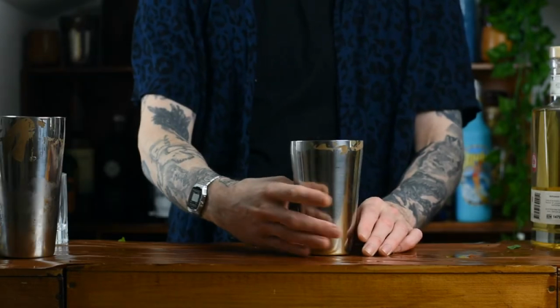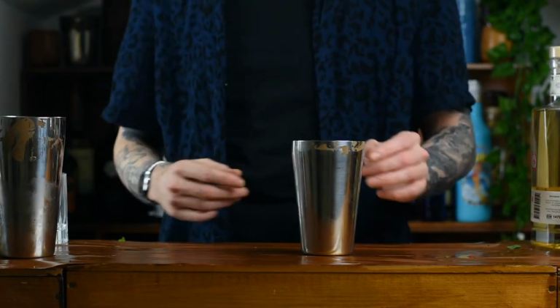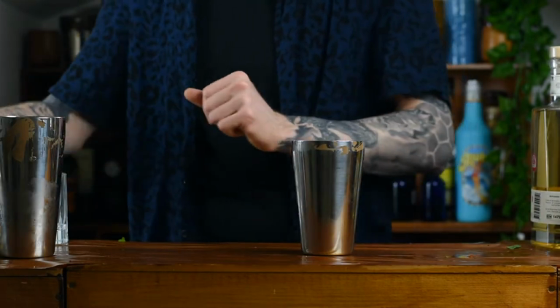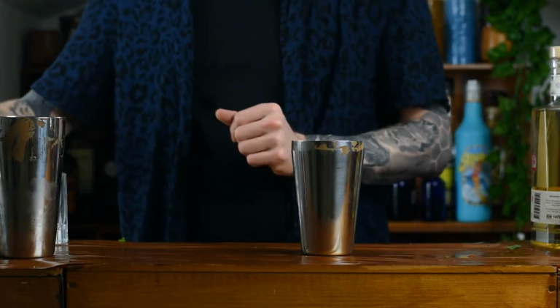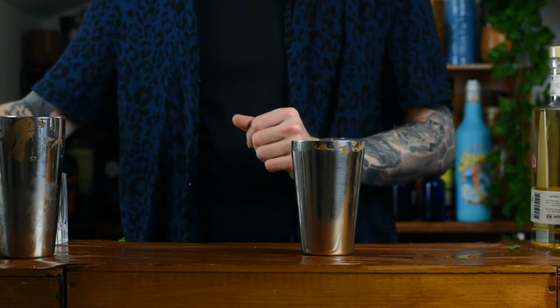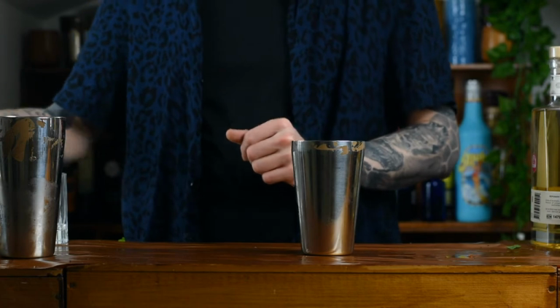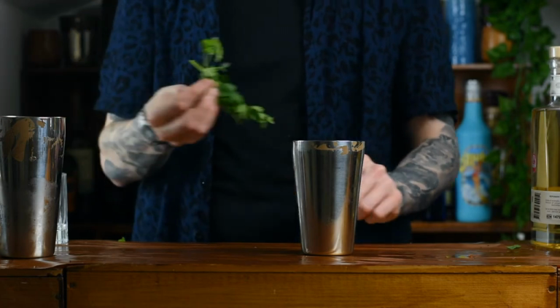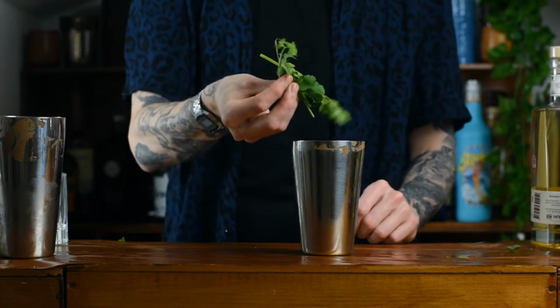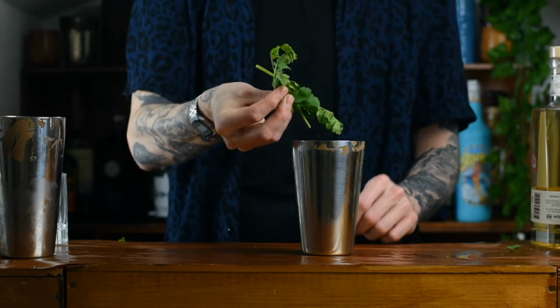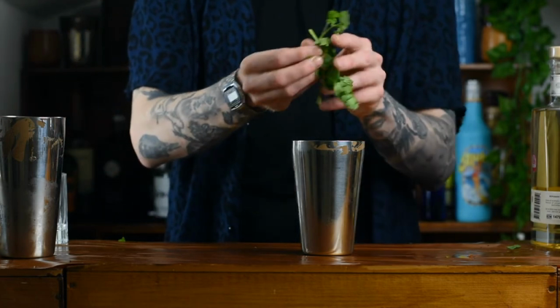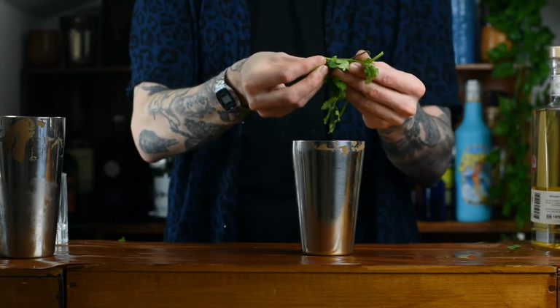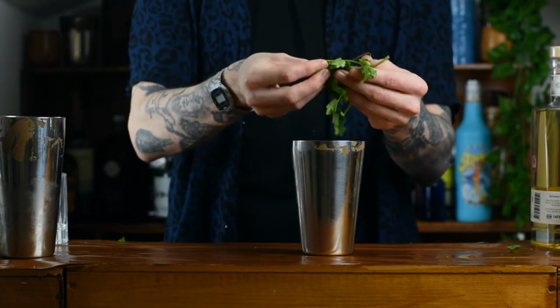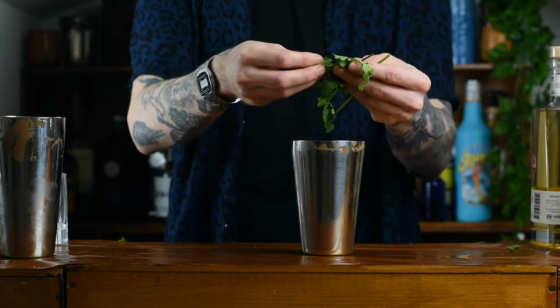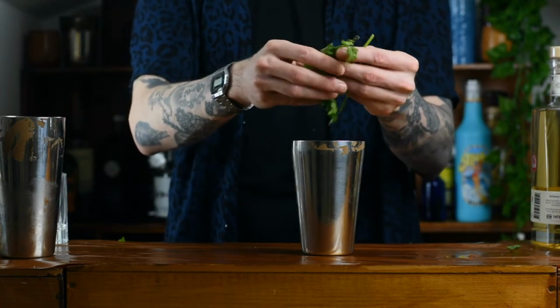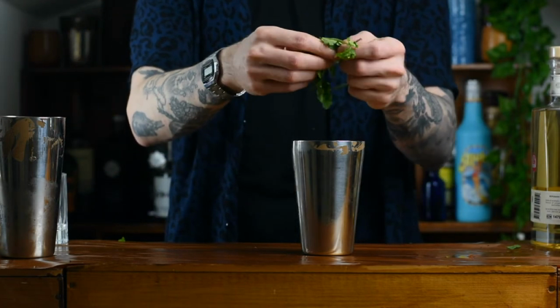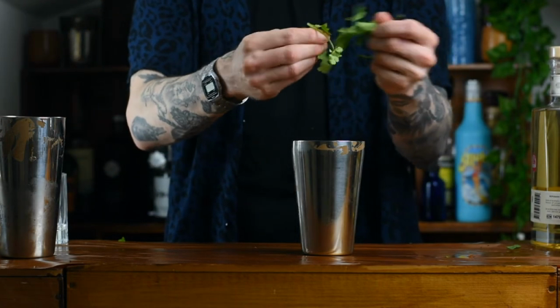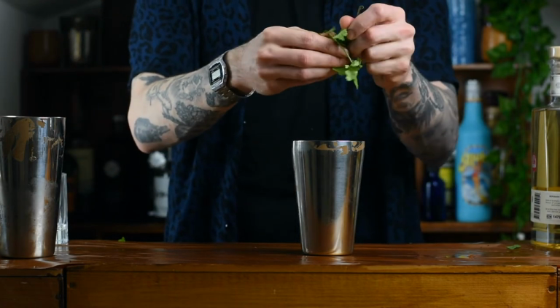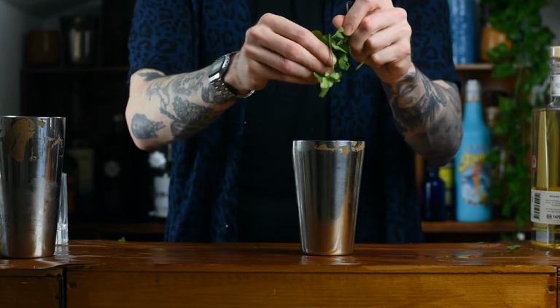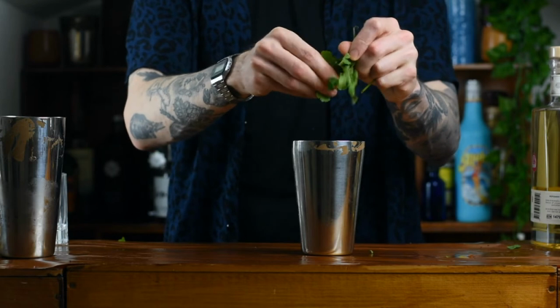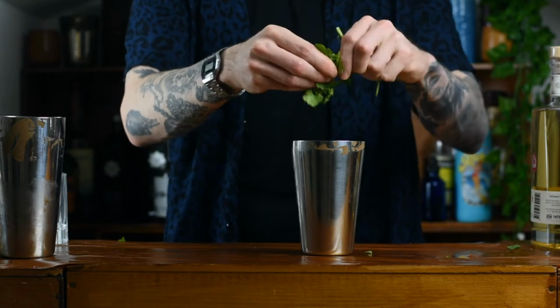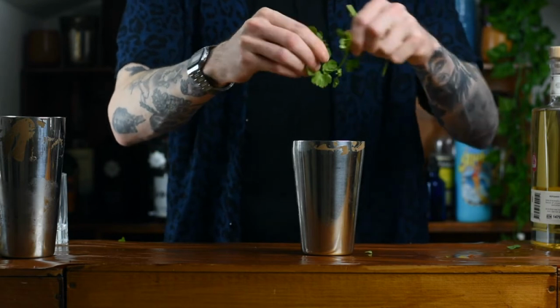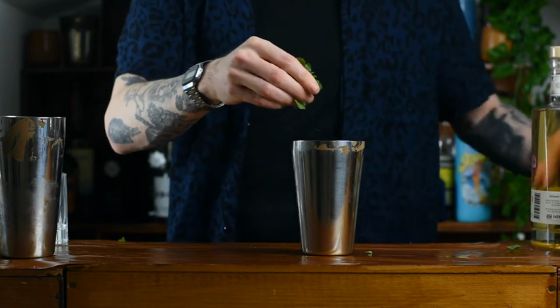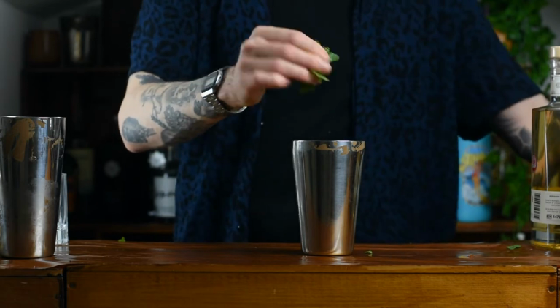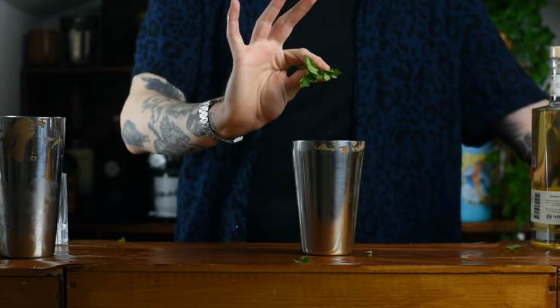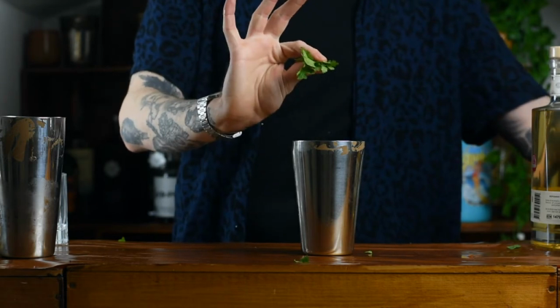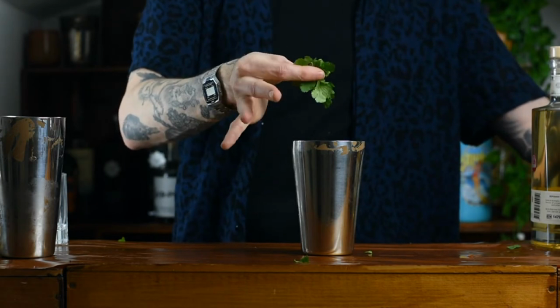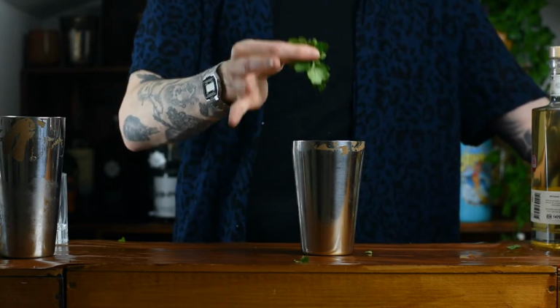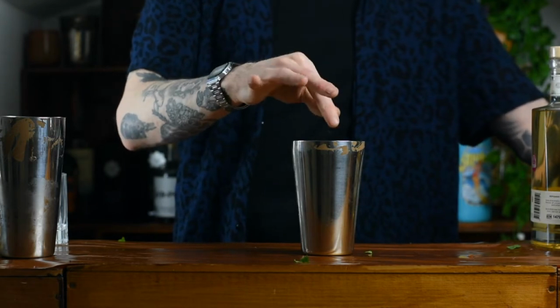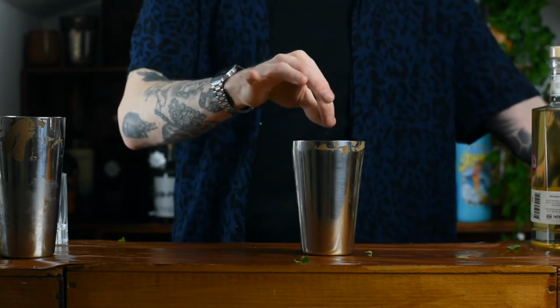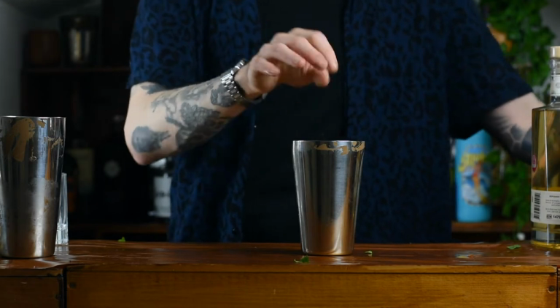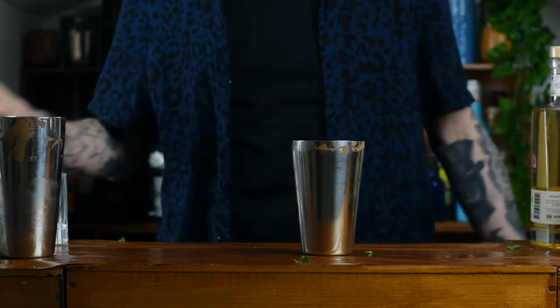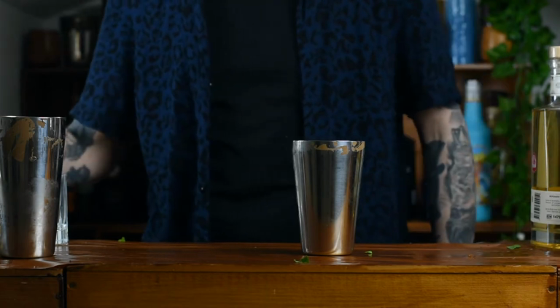First thing you'll need is a Boston shaker. This is a shaken cocktail, and going into that we have some coriander. This is going to give it the herbaceousness. You just want a big helpful pinch, something like this will be fine. Drop that right in.